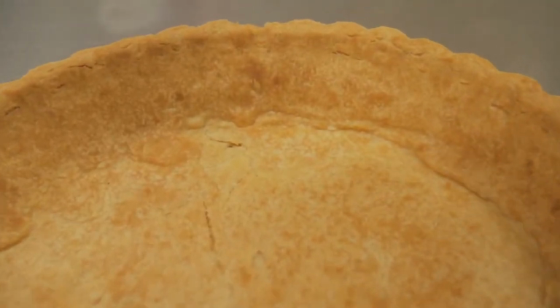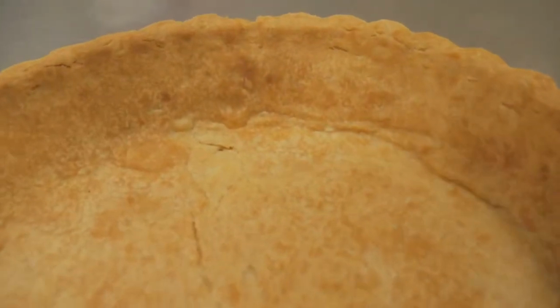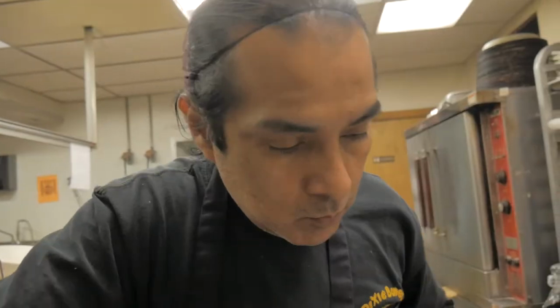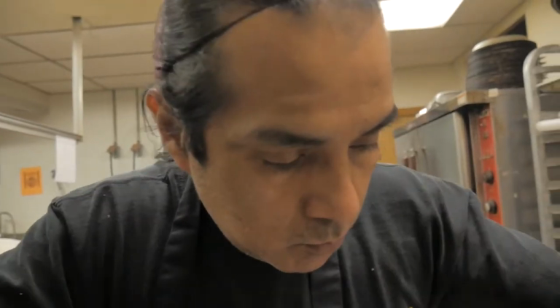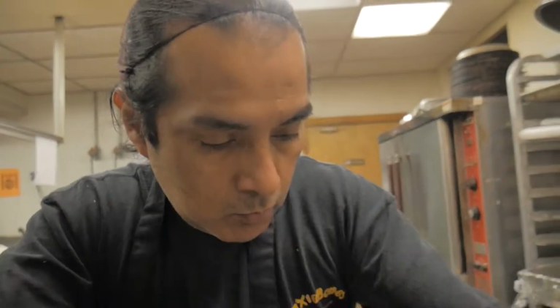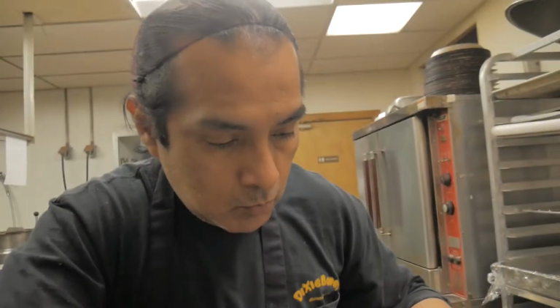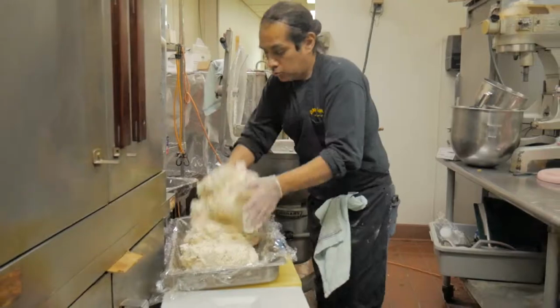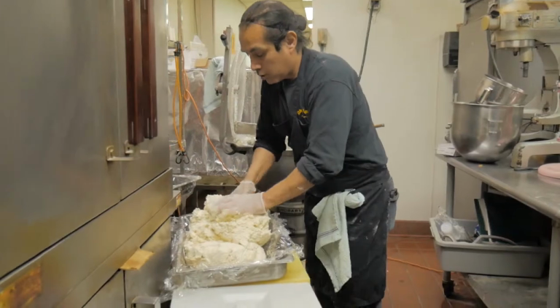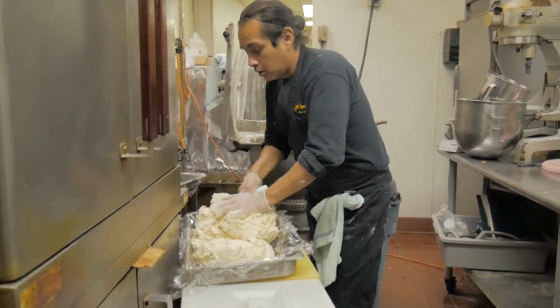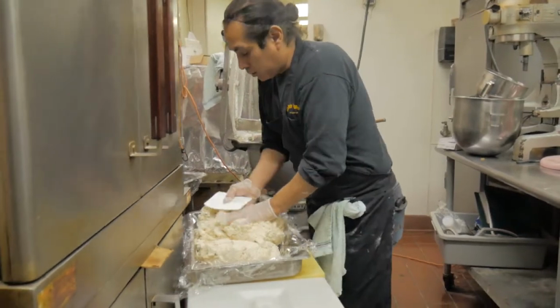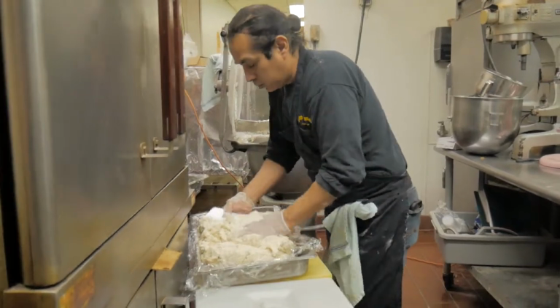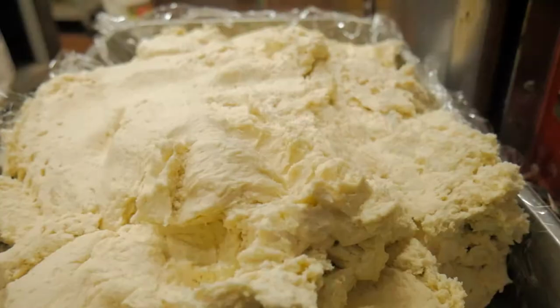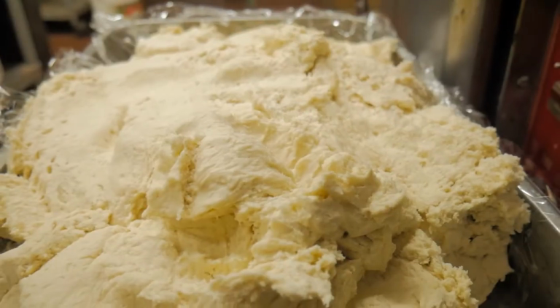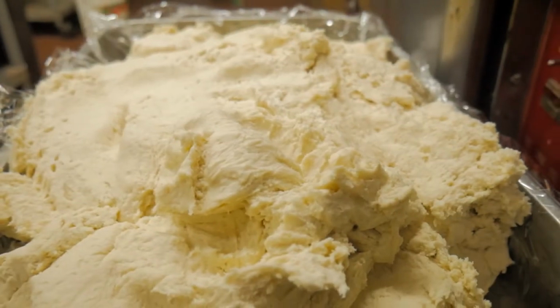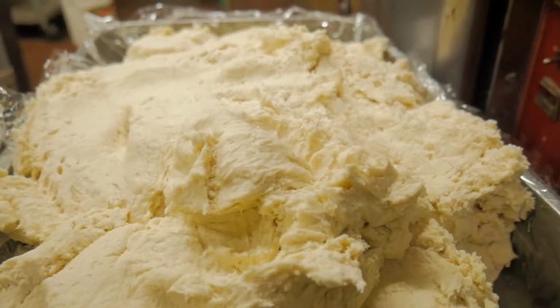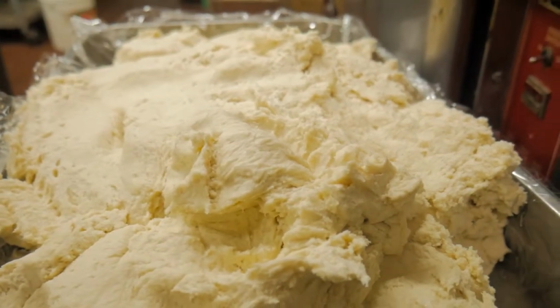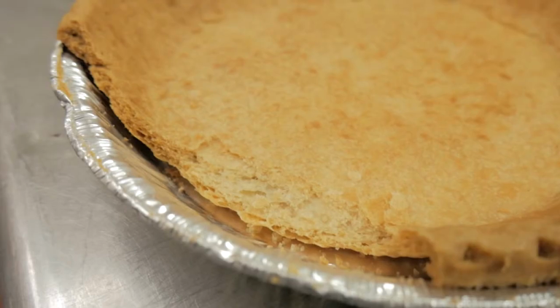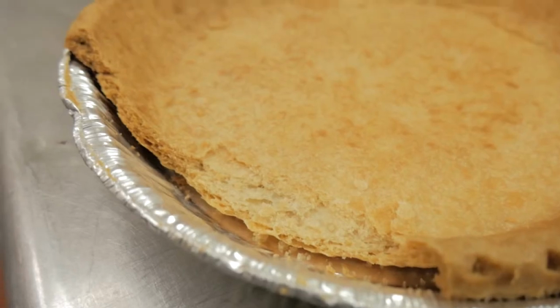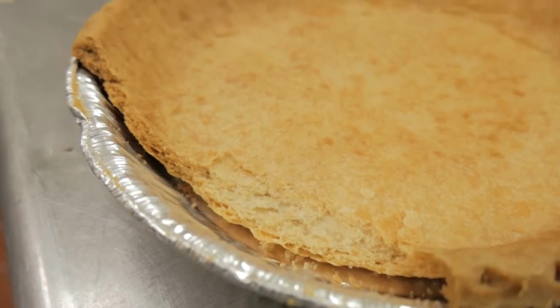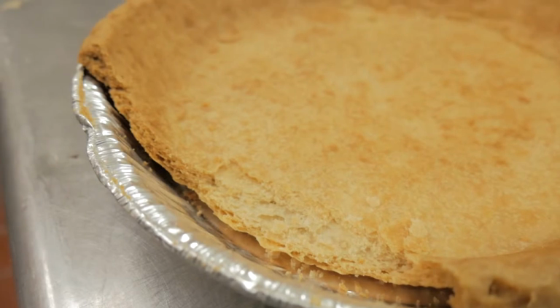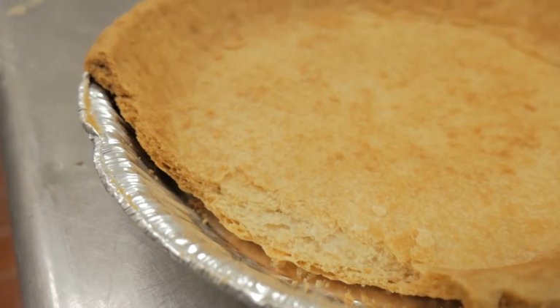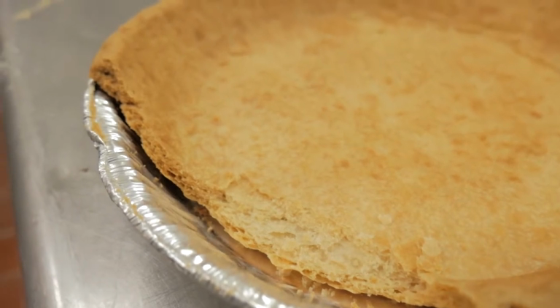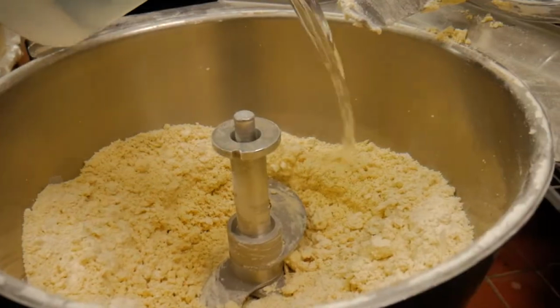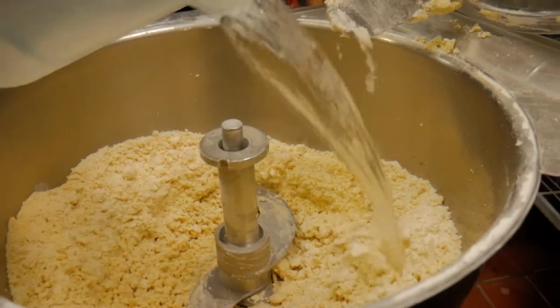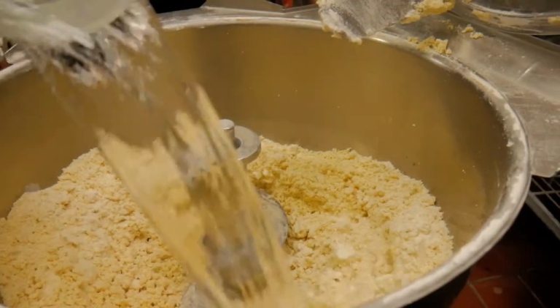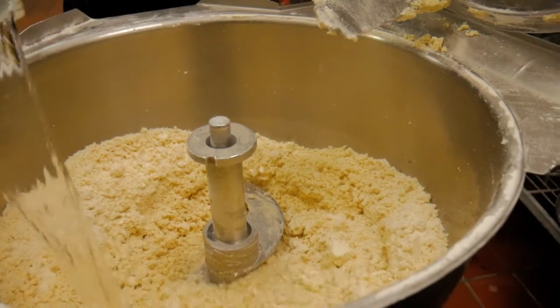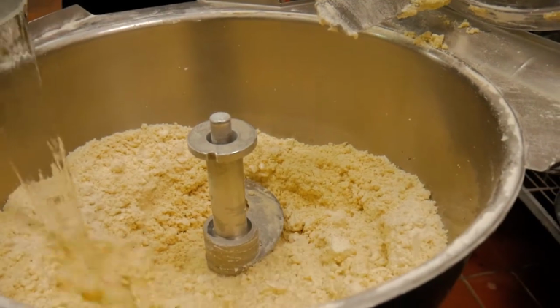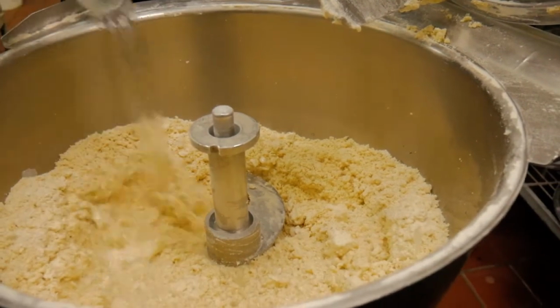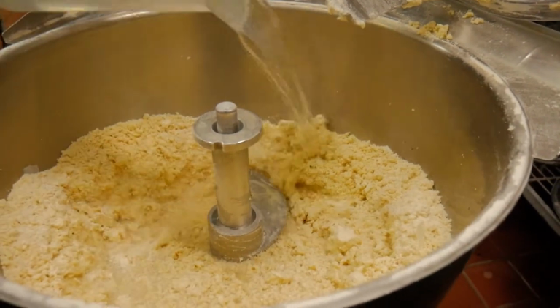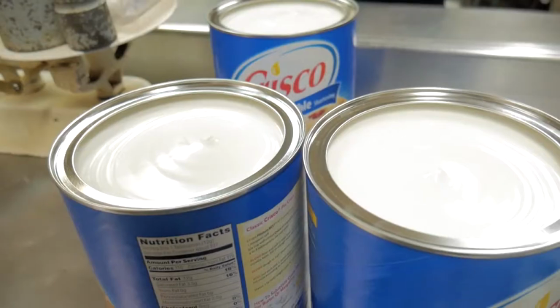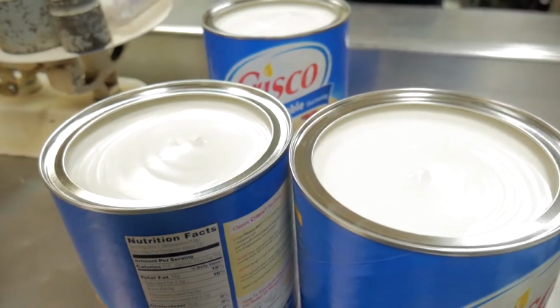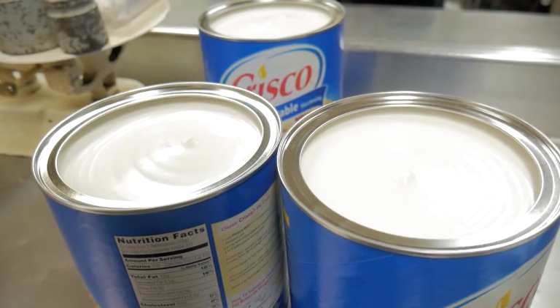If we overhandle the dough and melt the fats, then the flour will absorb them and the dough will become crumbly and definitely not flaky. We use ice water to minimize the possibility of melting the butter or shortening.